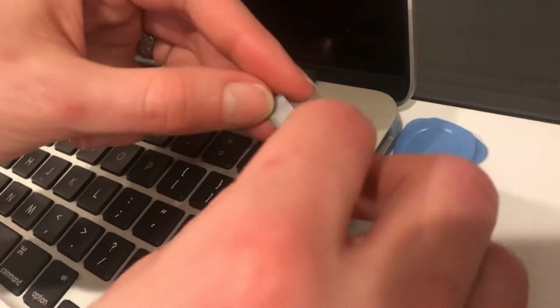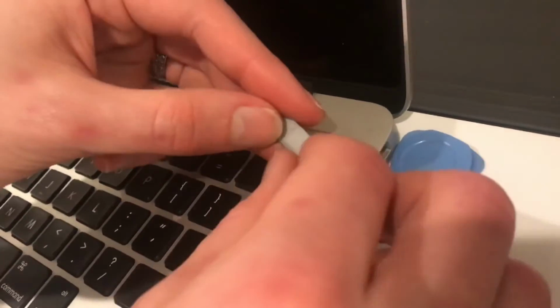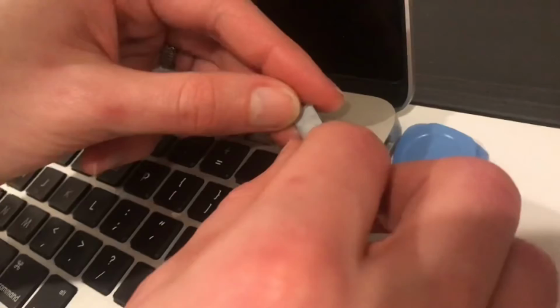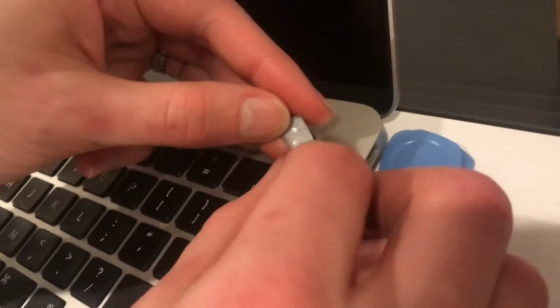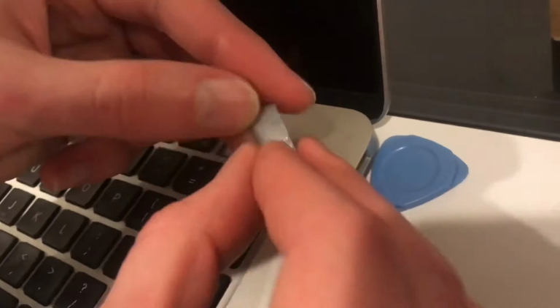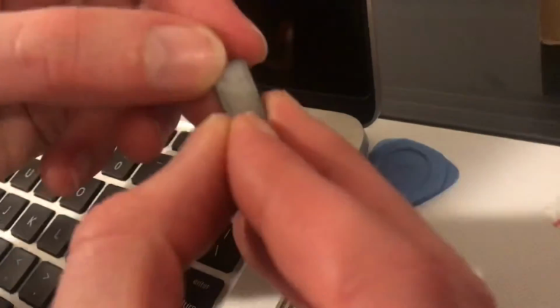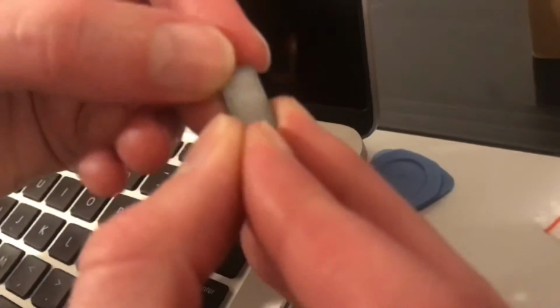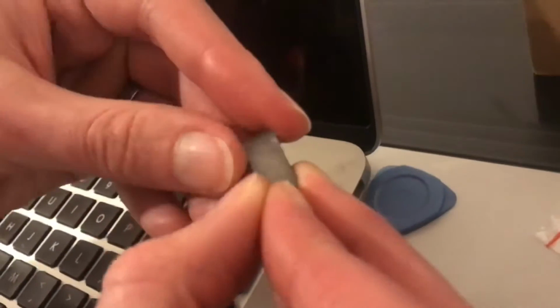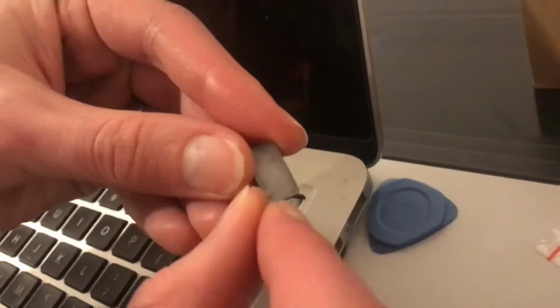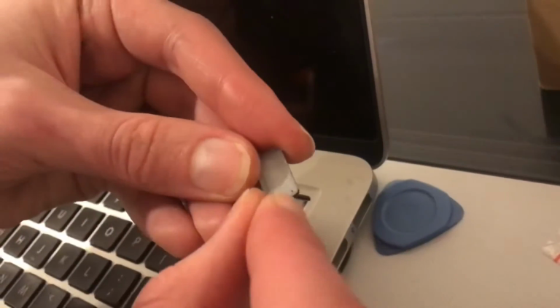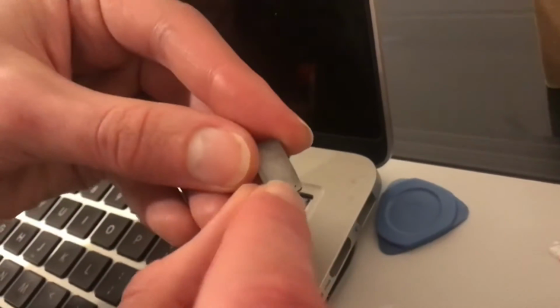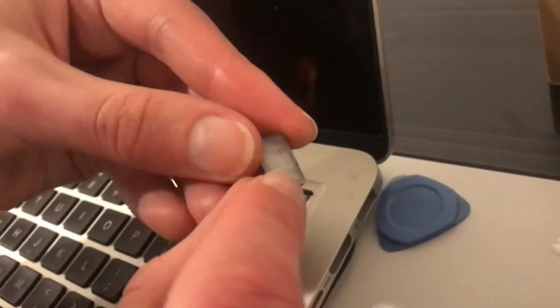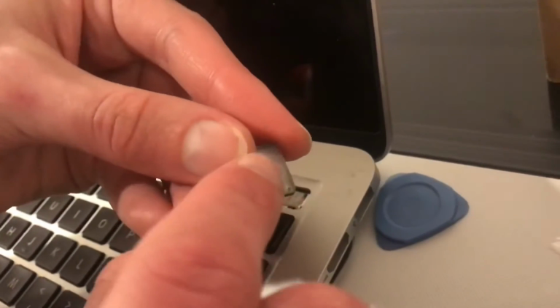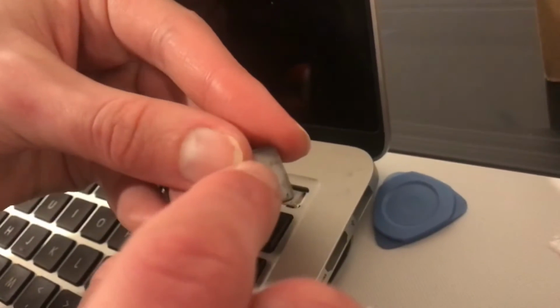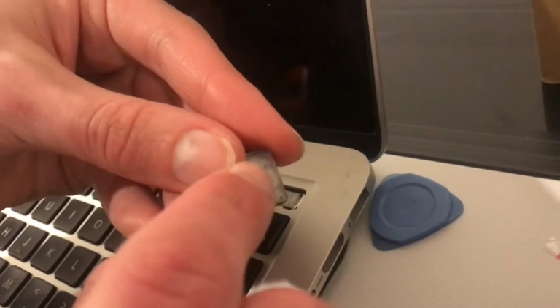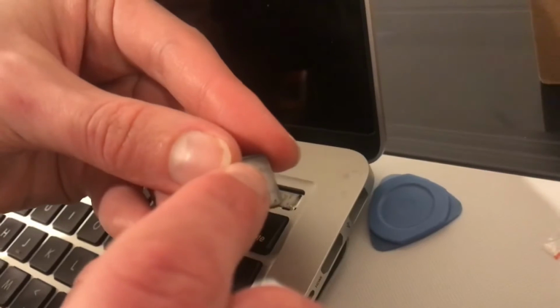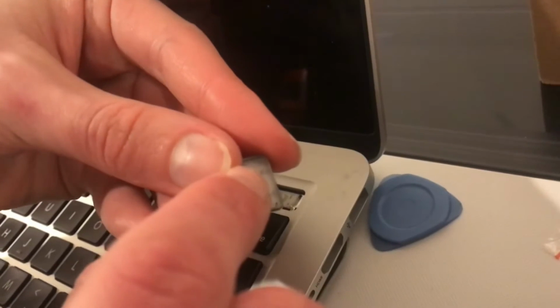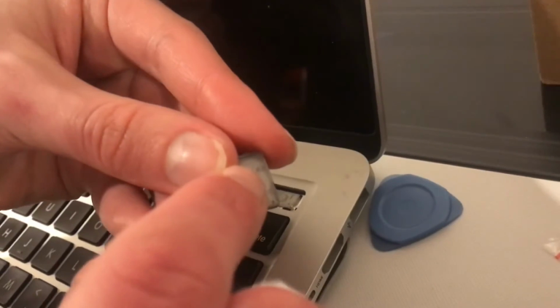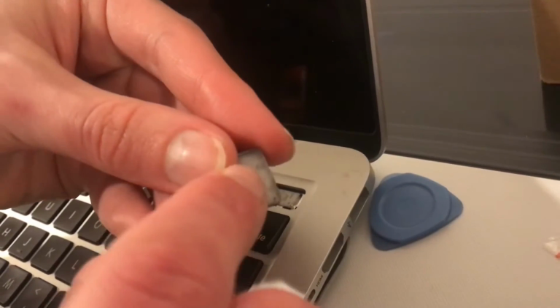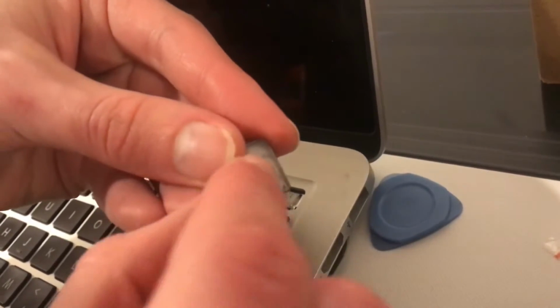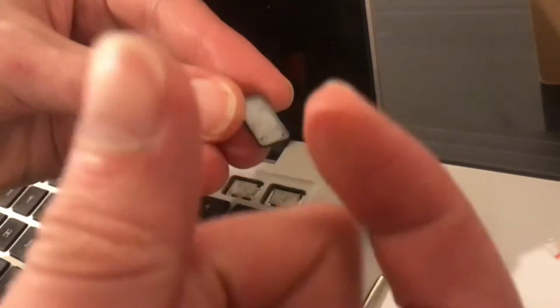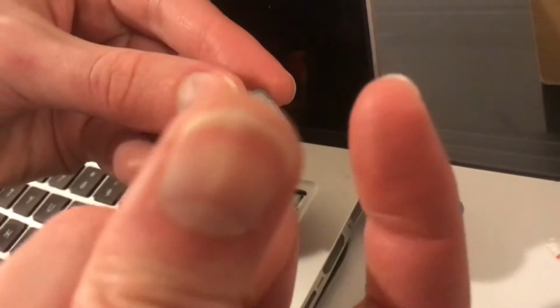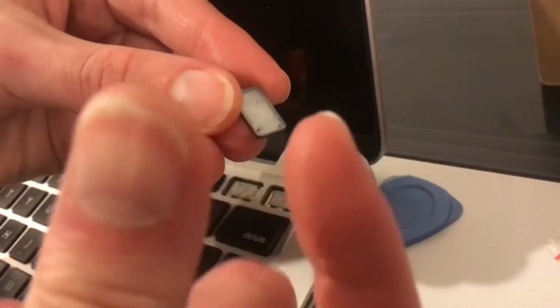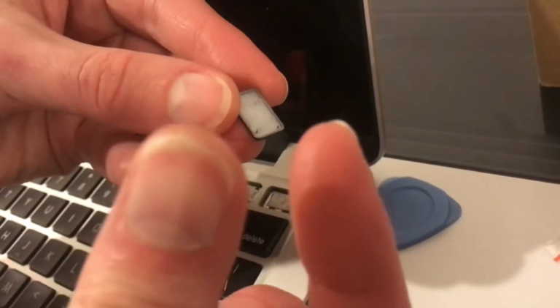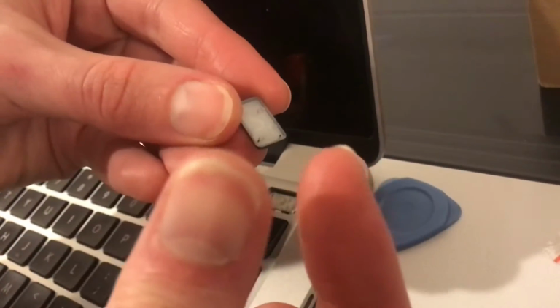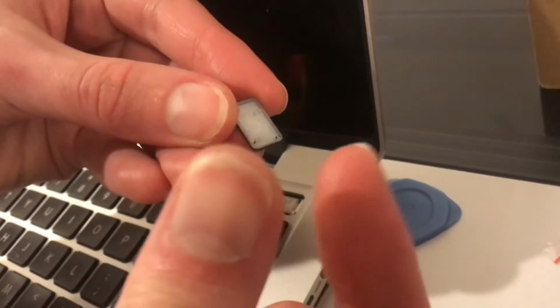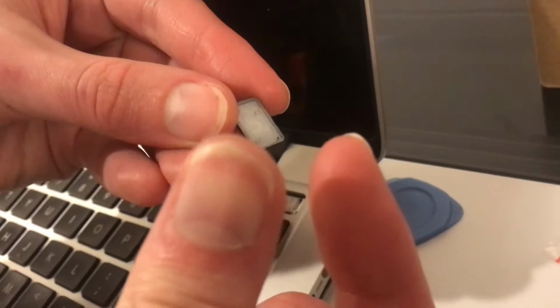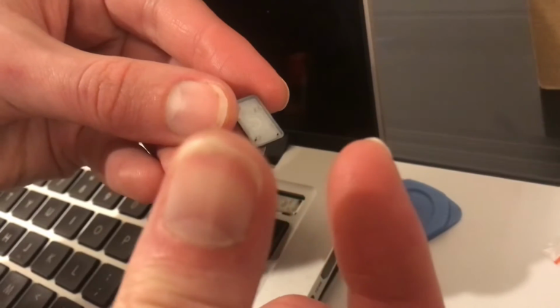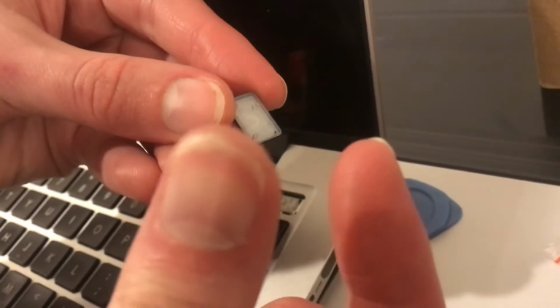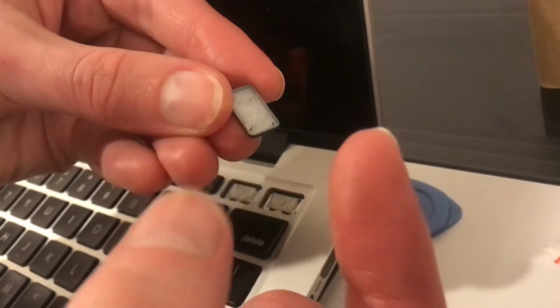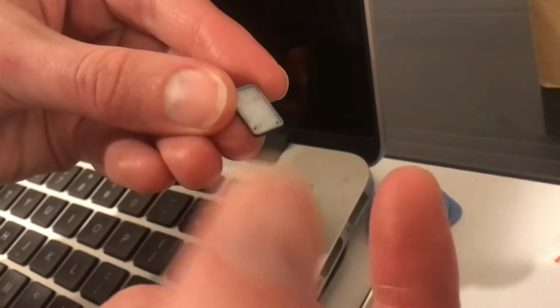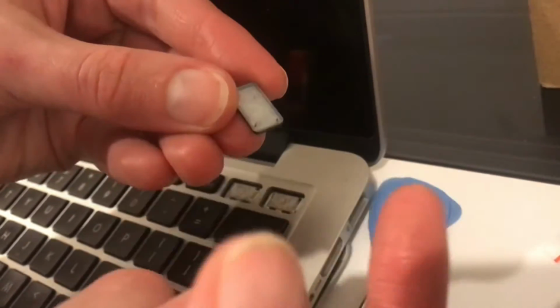There's this tiny little plastic clip — you can probably just barely make it out here. It's like a little pincher, one on each side. And one or the other will break.